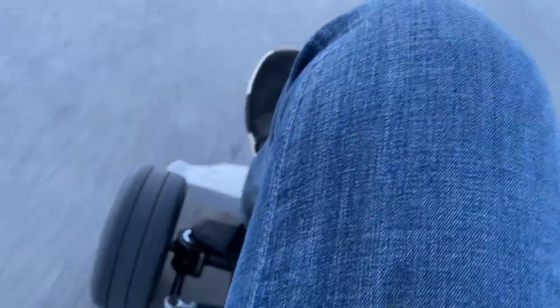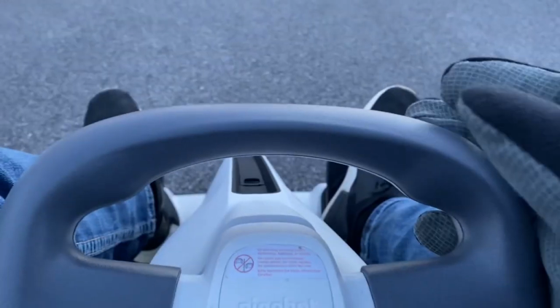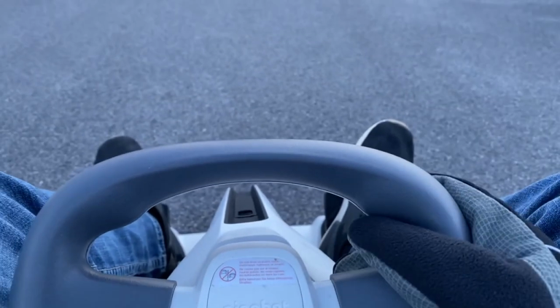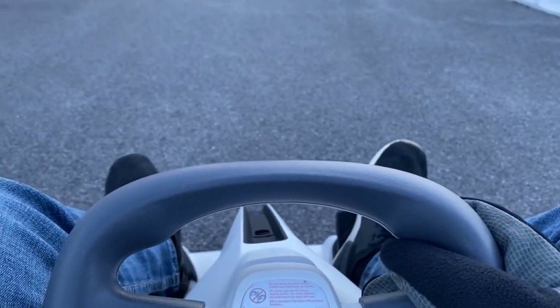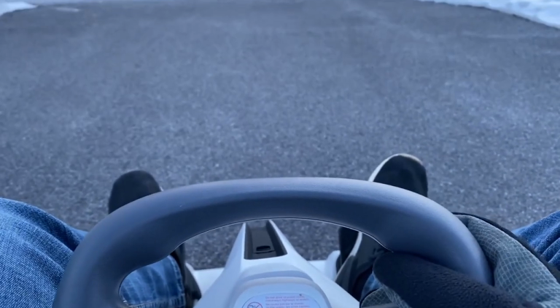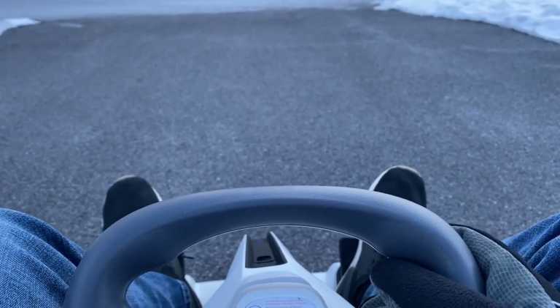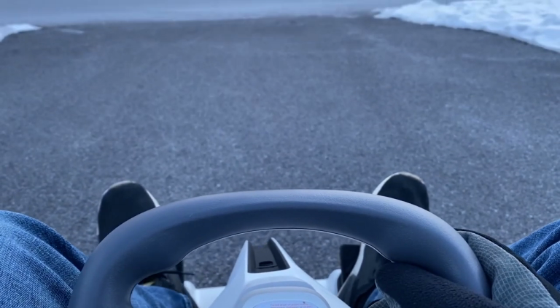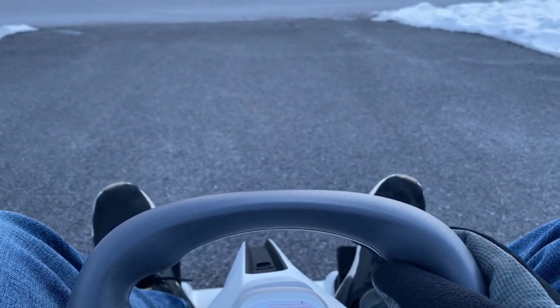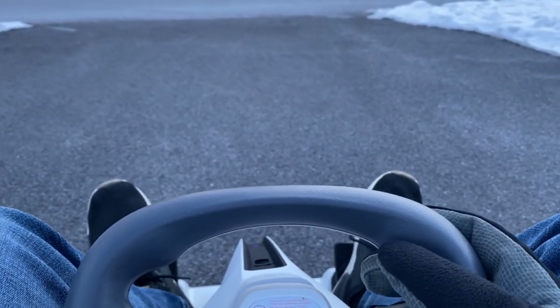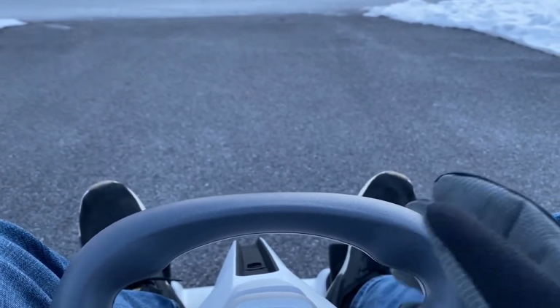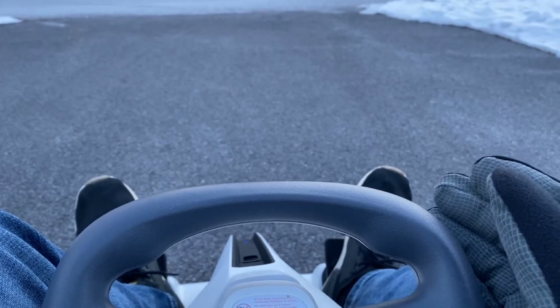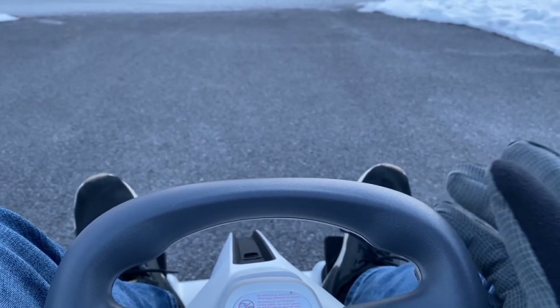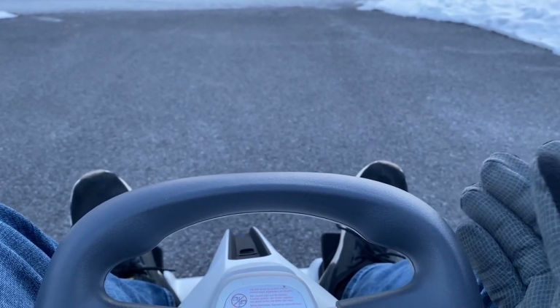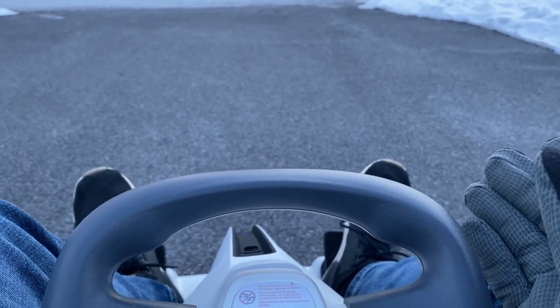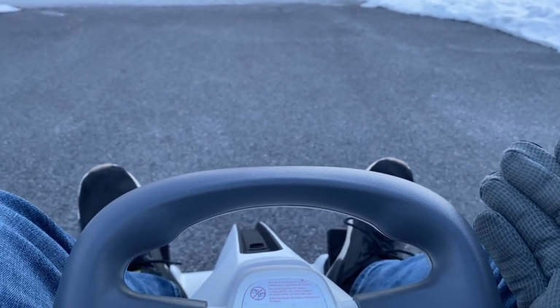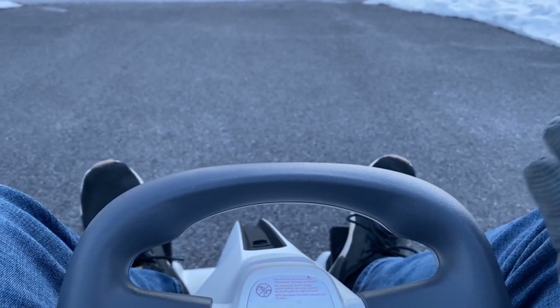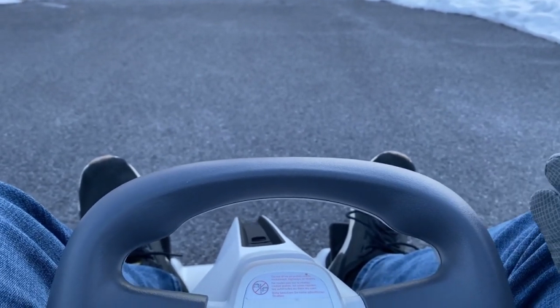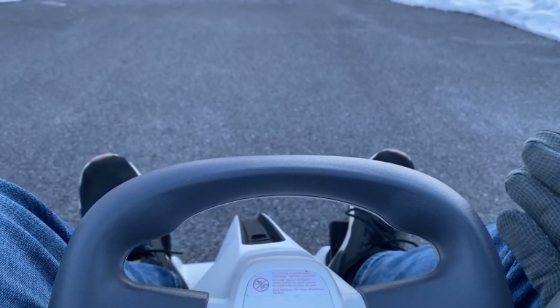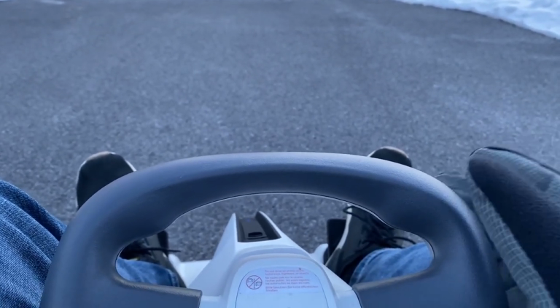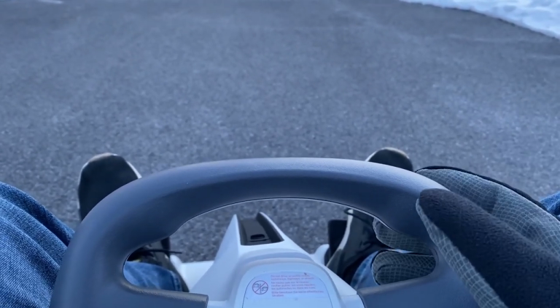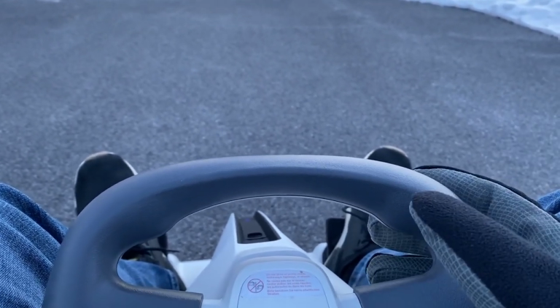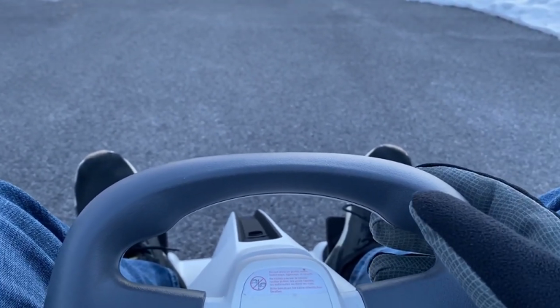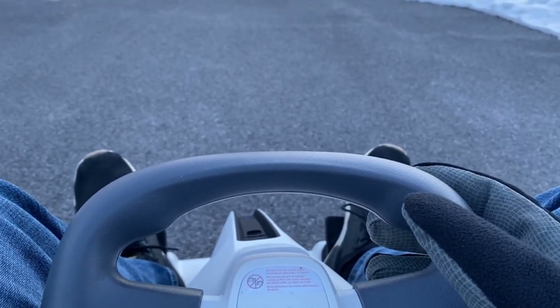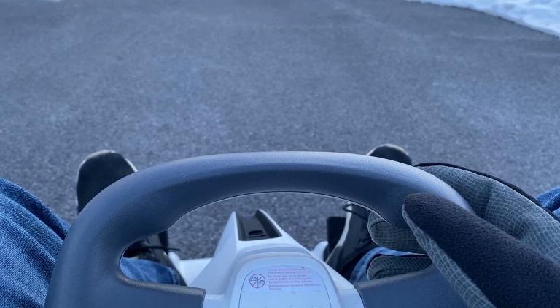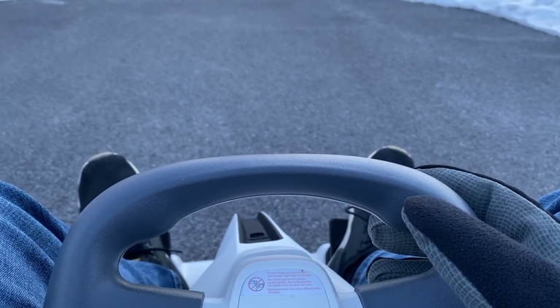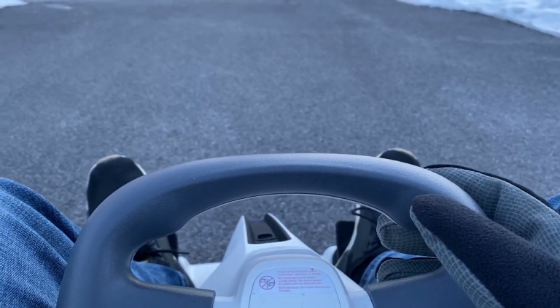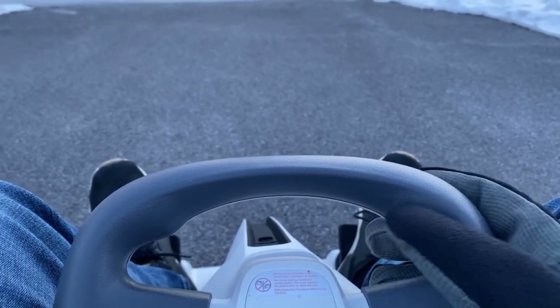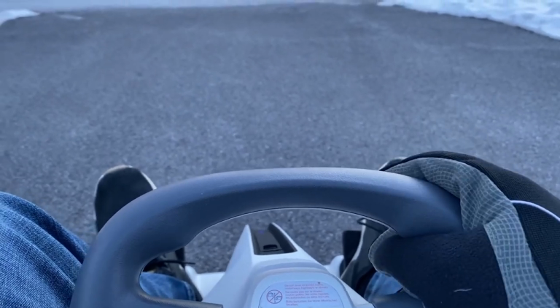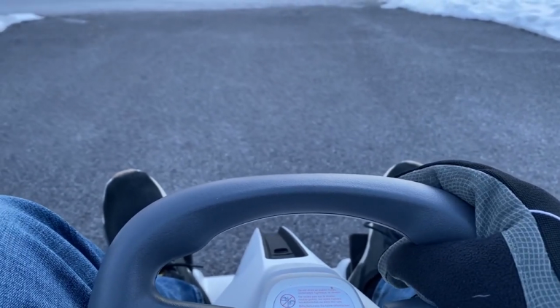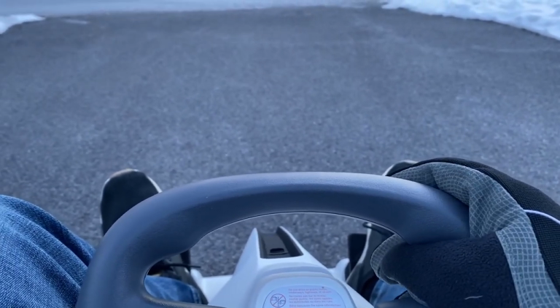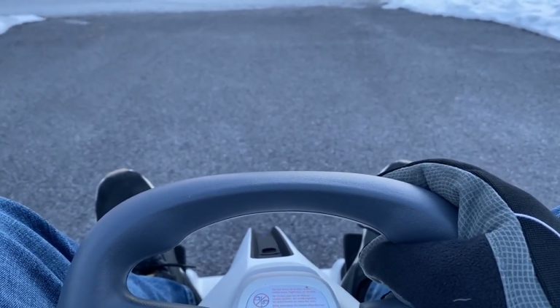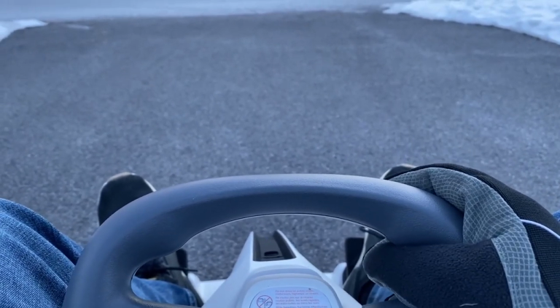Right here is the 0 to 17 mph run — that's its top speed on 20-degree roads in winter conditions. This thing has pretty nice grip for that.